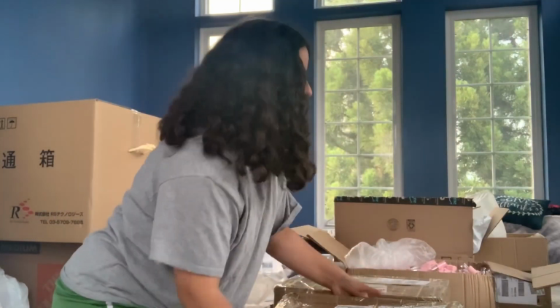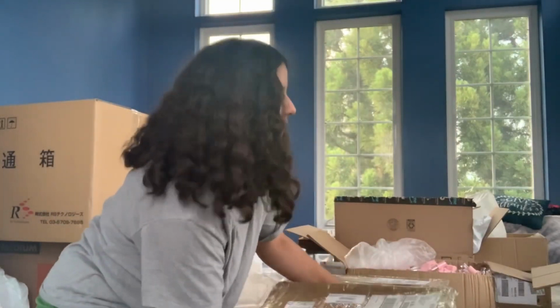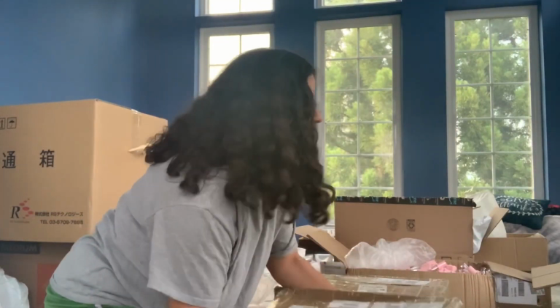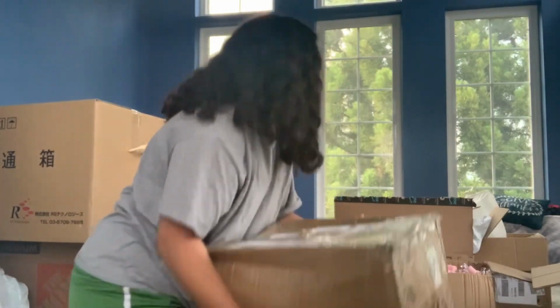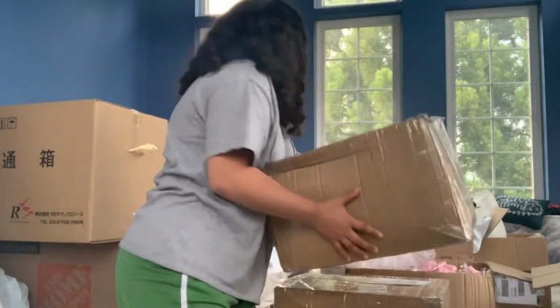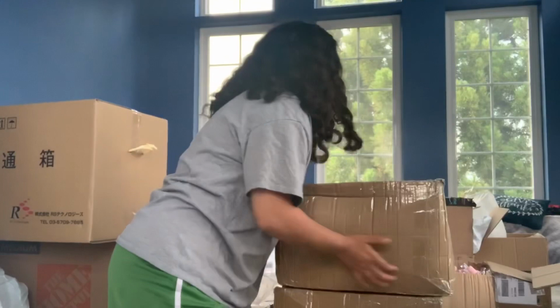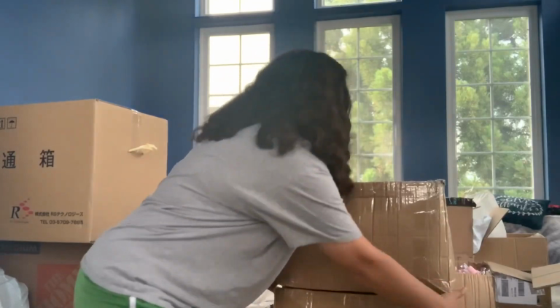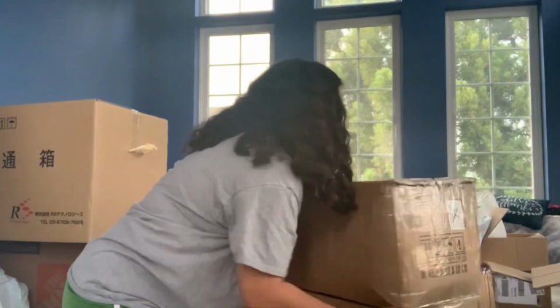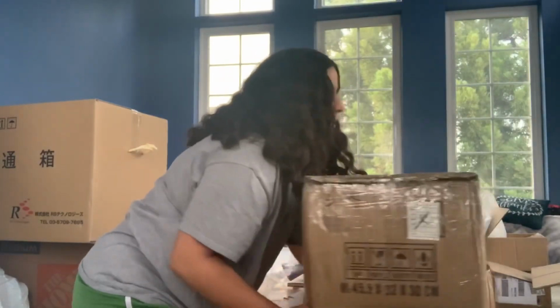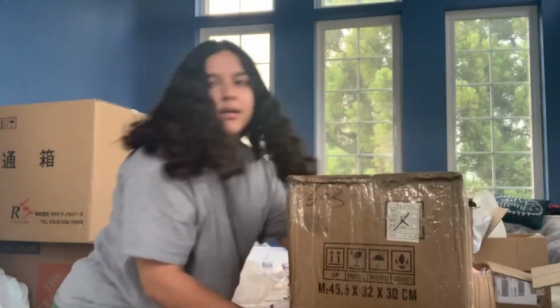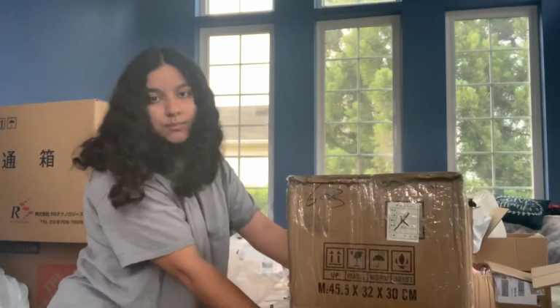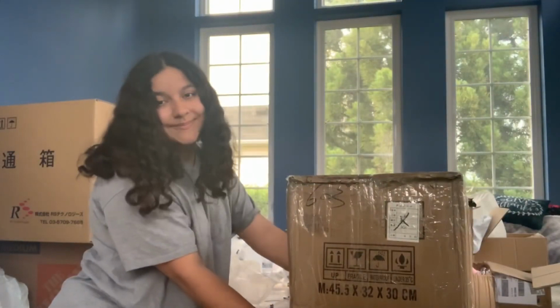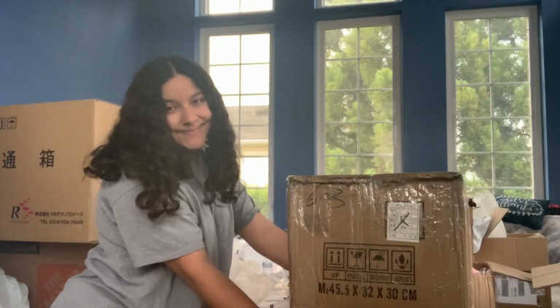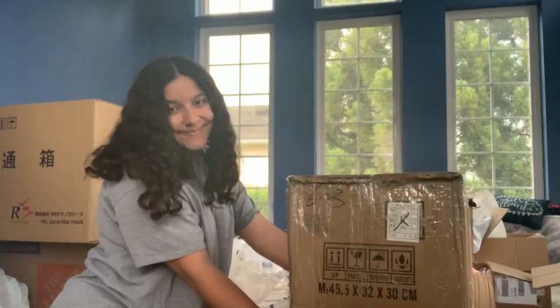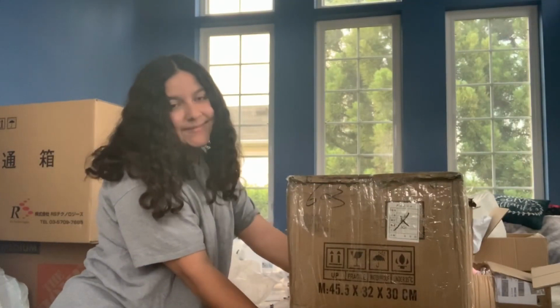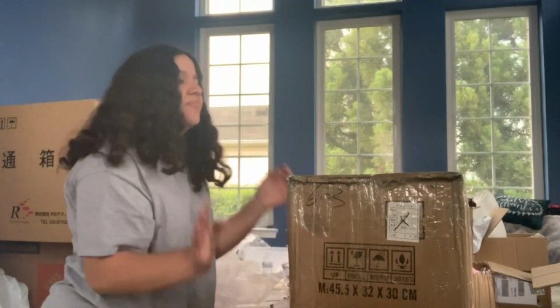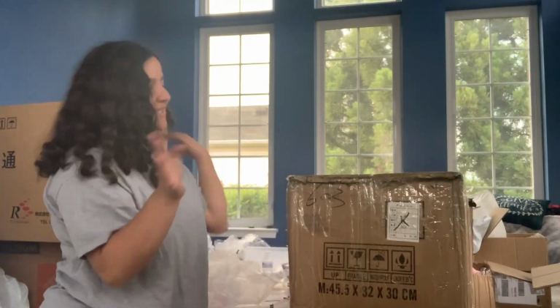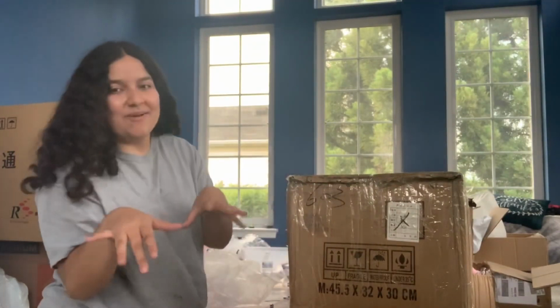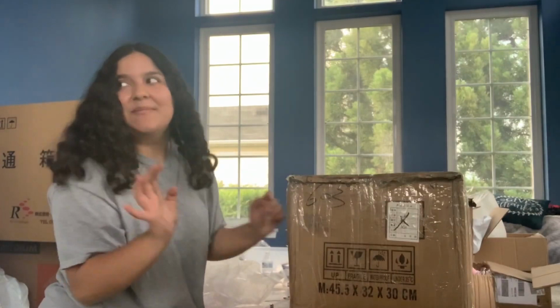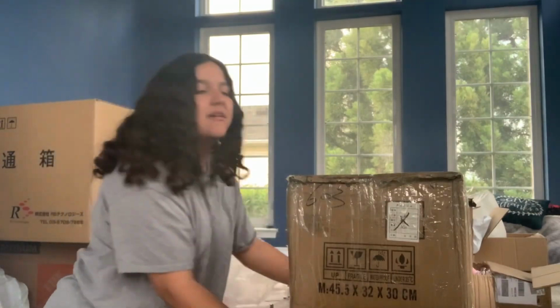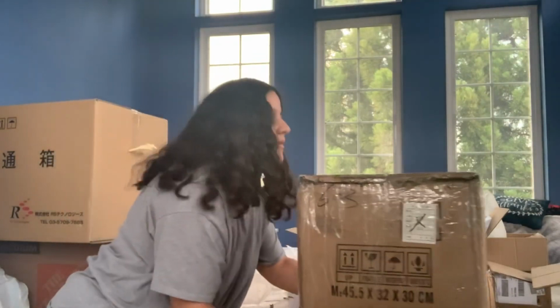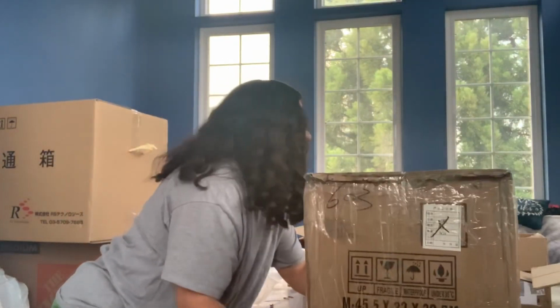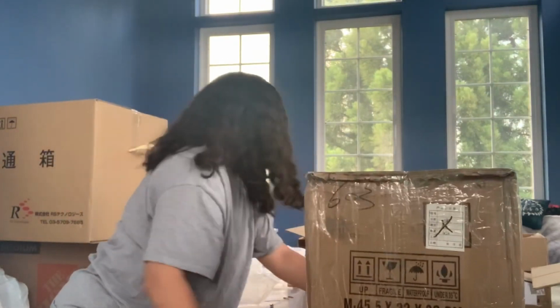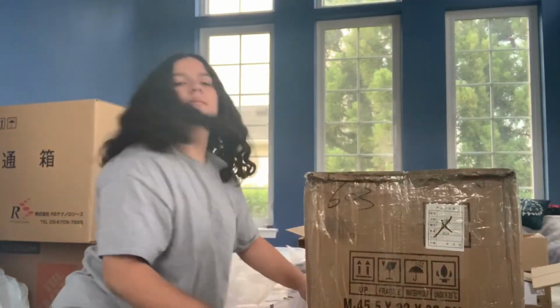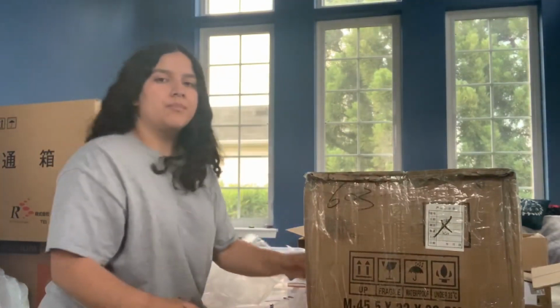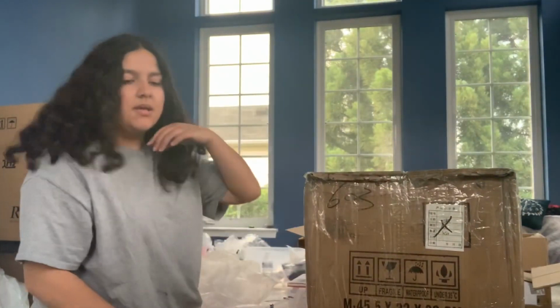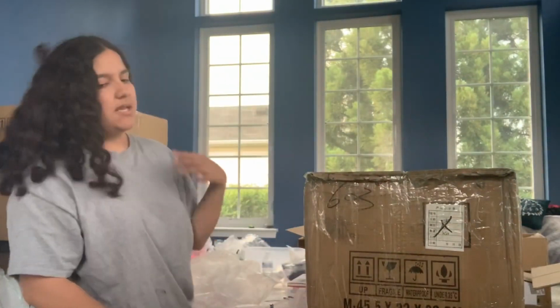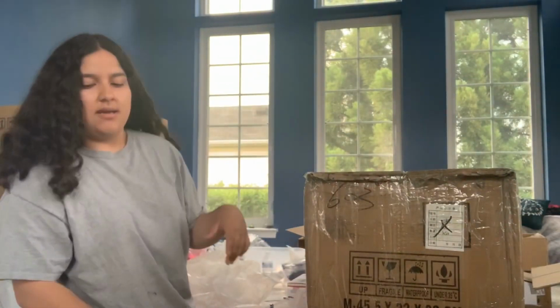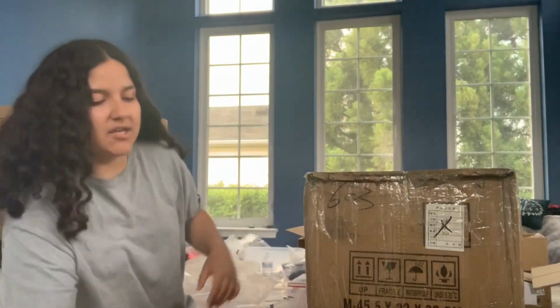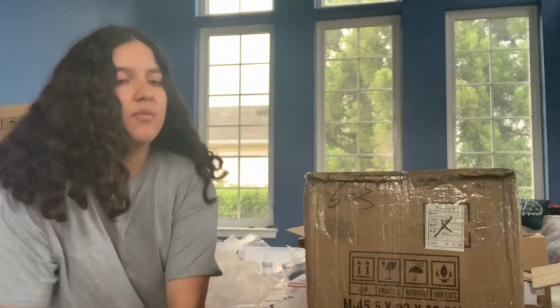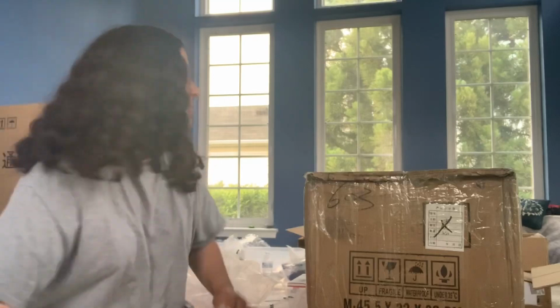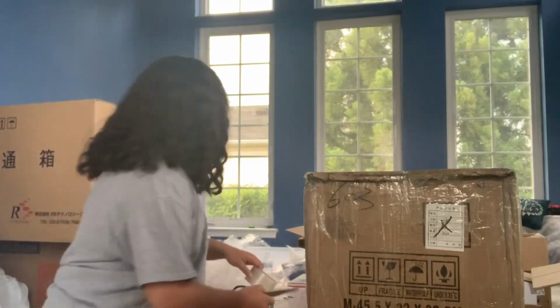I'm going to put this box on top of this one. I wanted that for my thumbnail. And then I'm going to actually move this to the side.